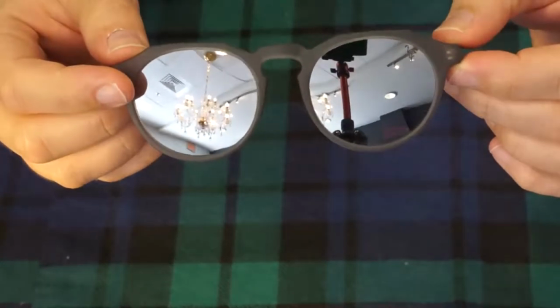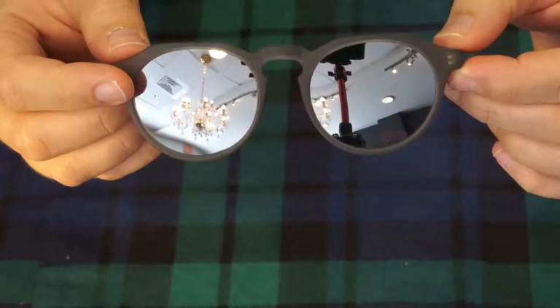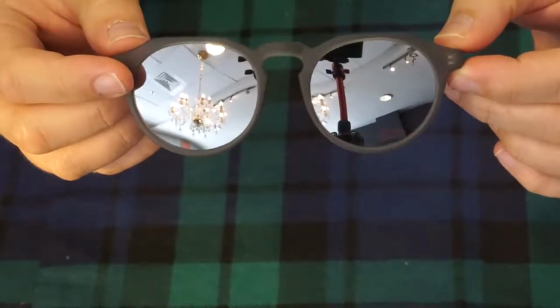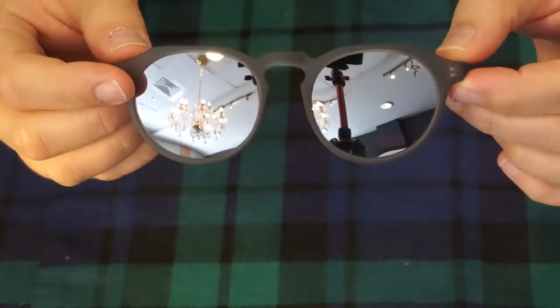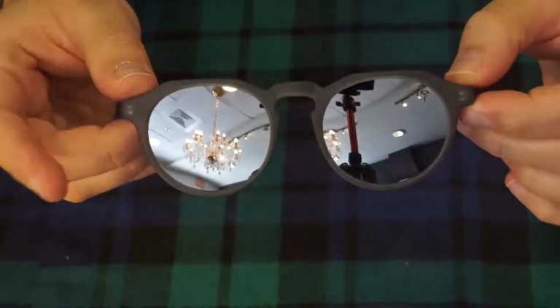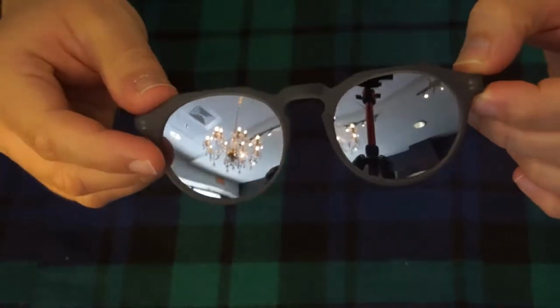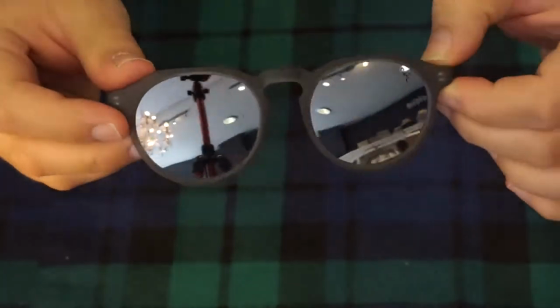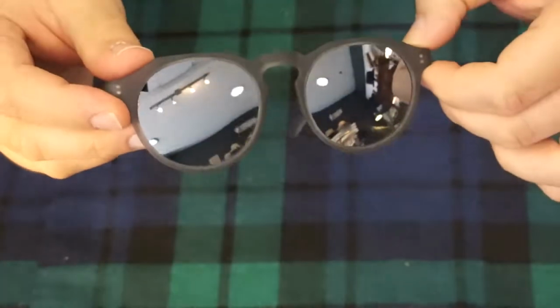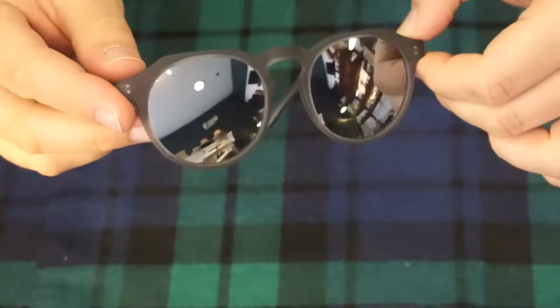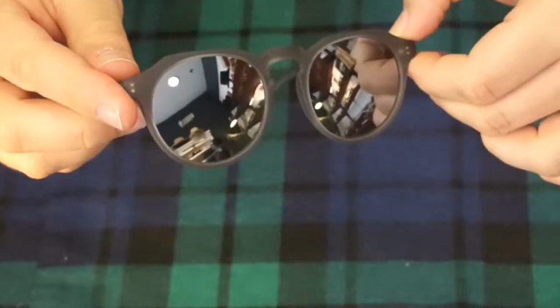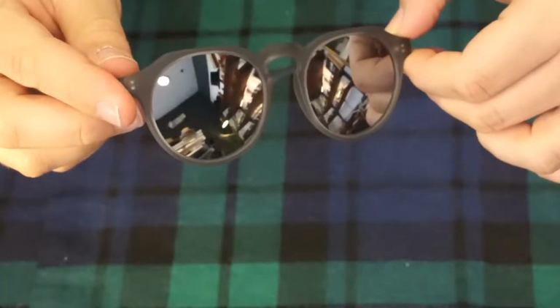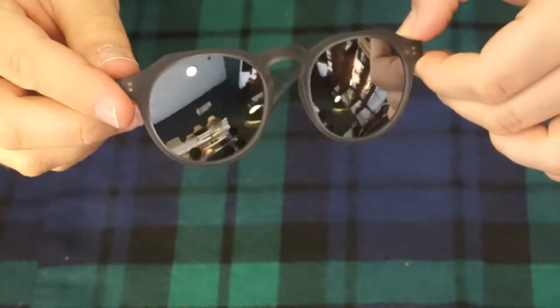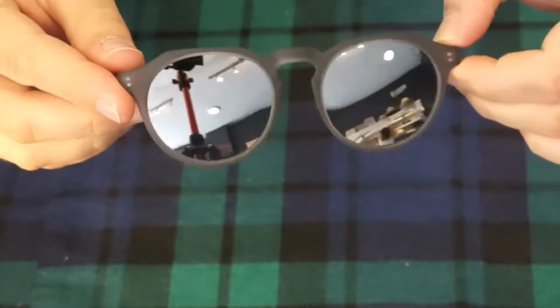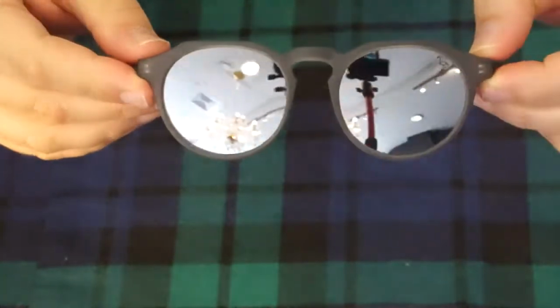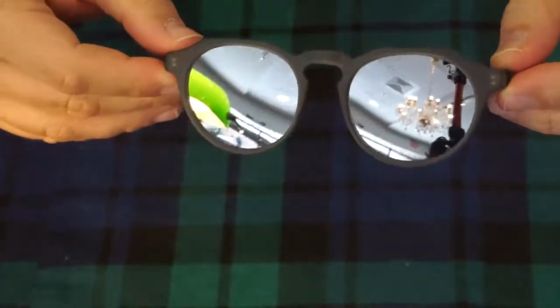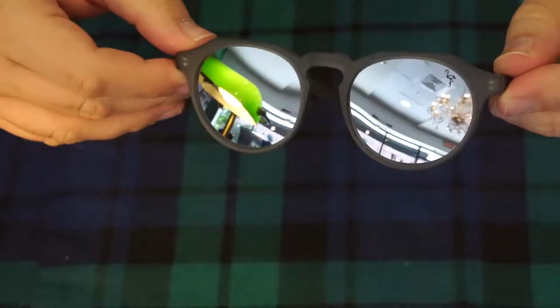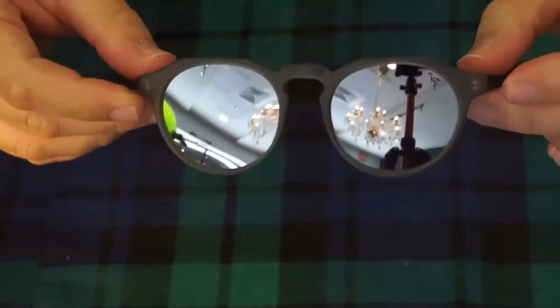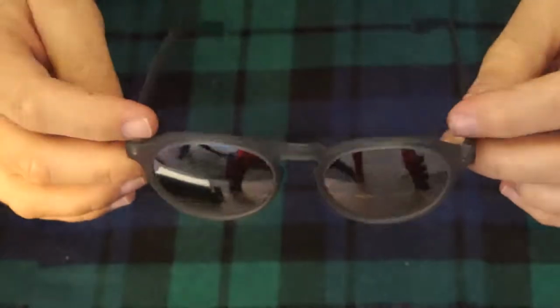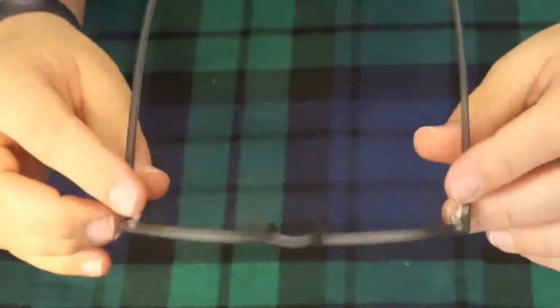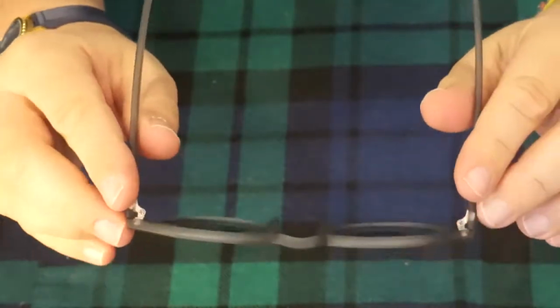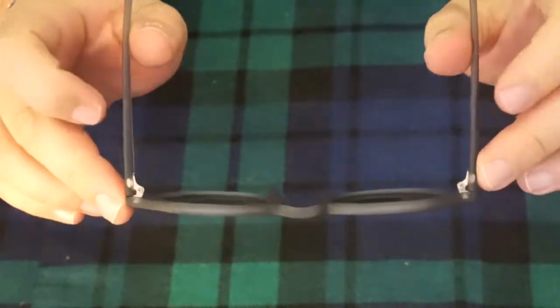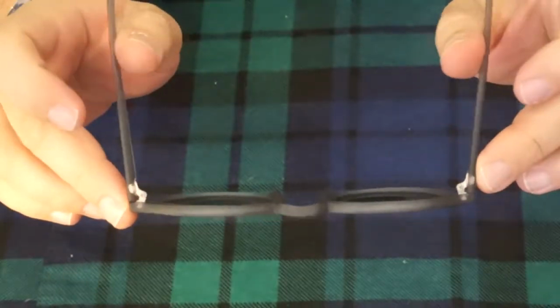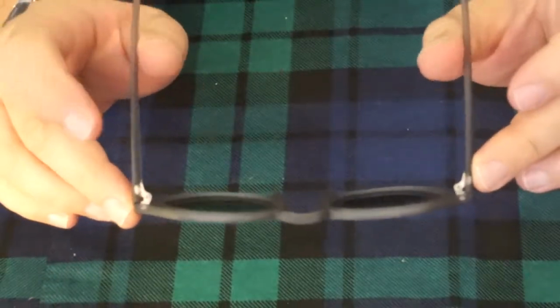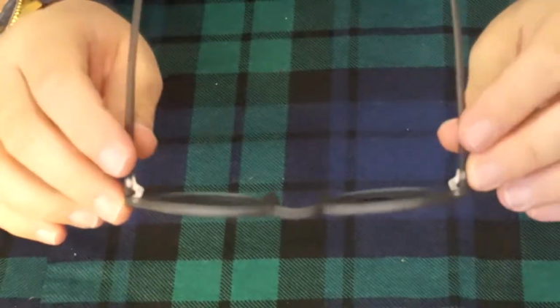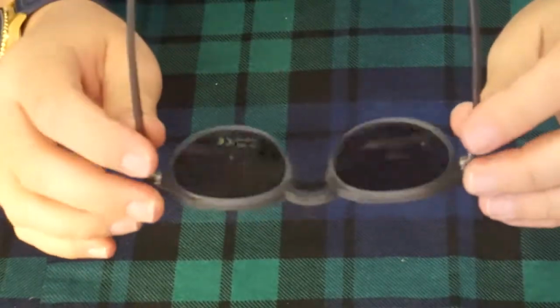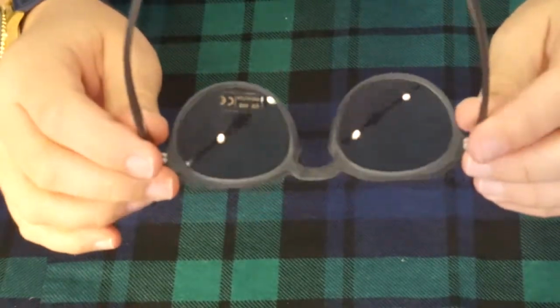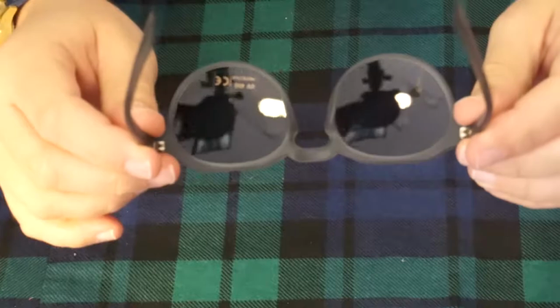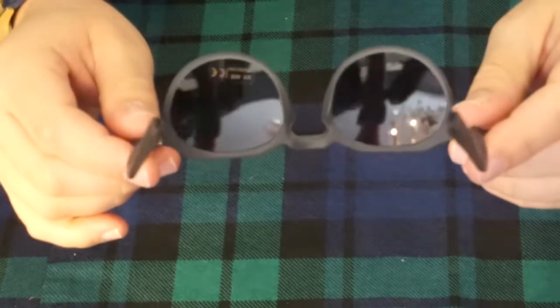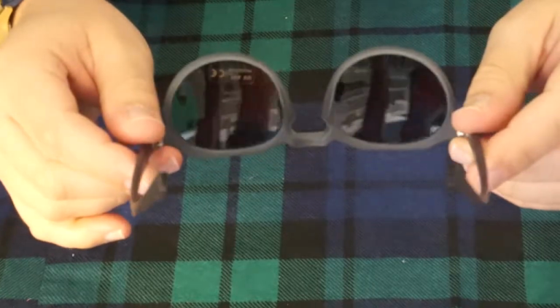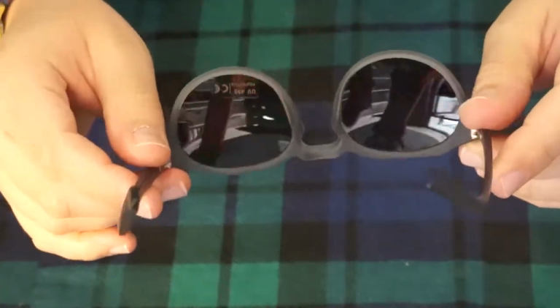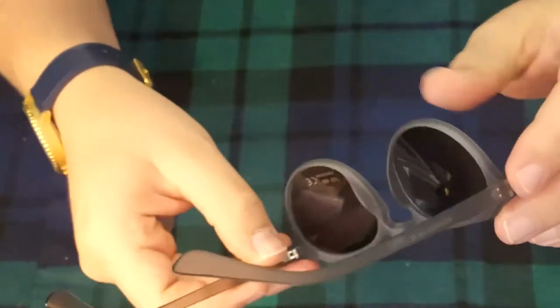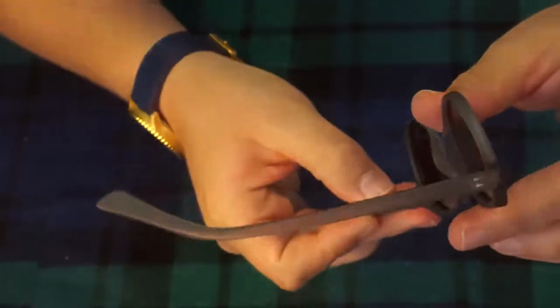They offer UV 400 protection and come in this amazing looking mirror lens. These are not flex, but they still fit very nicely and are very lightweight.